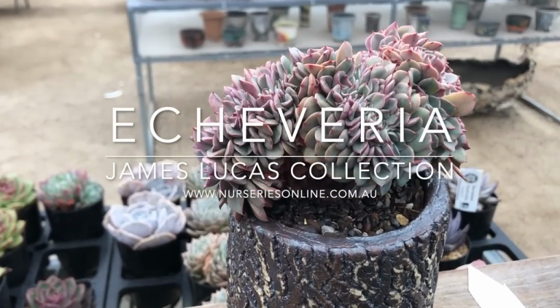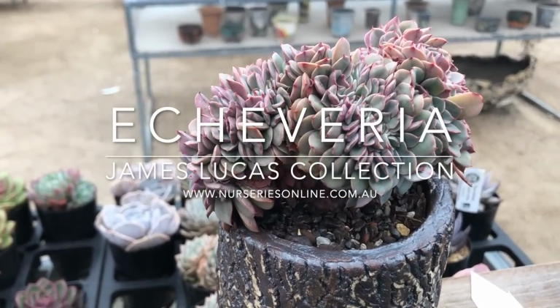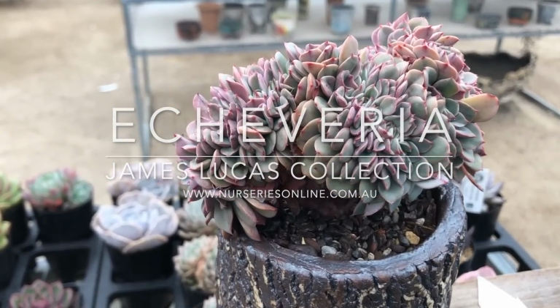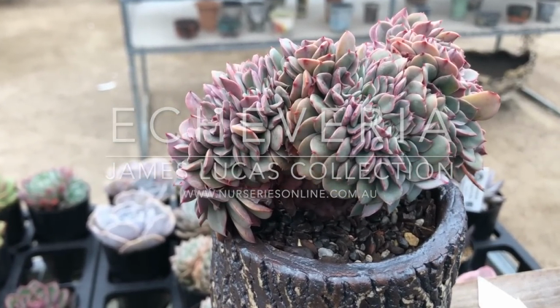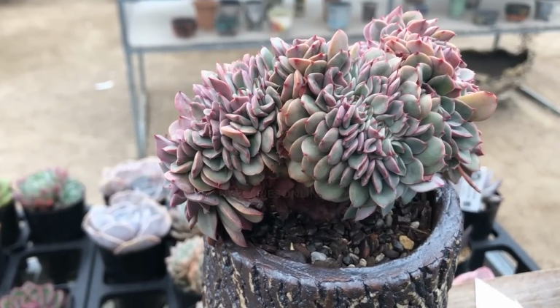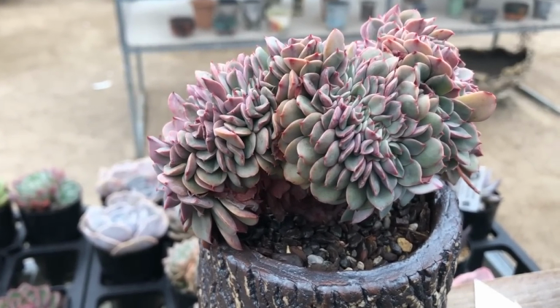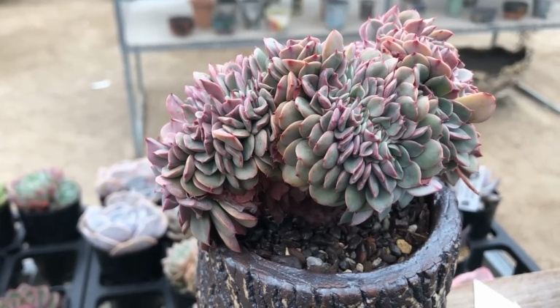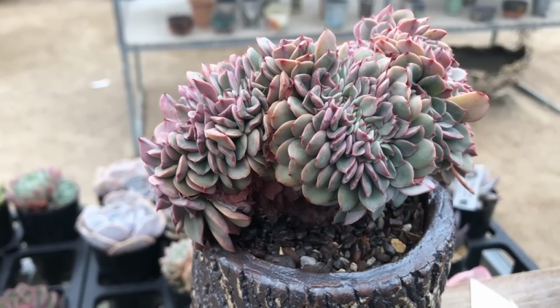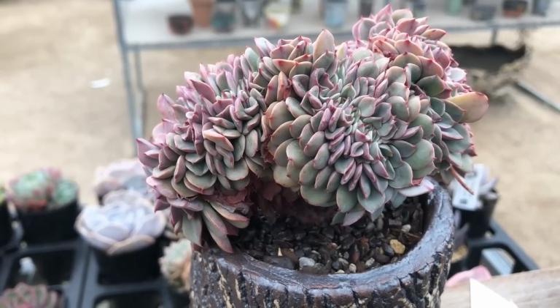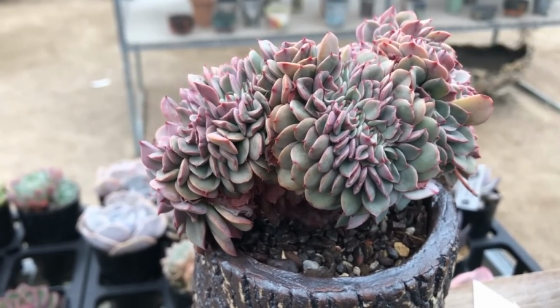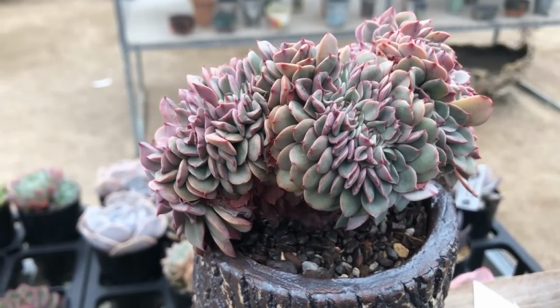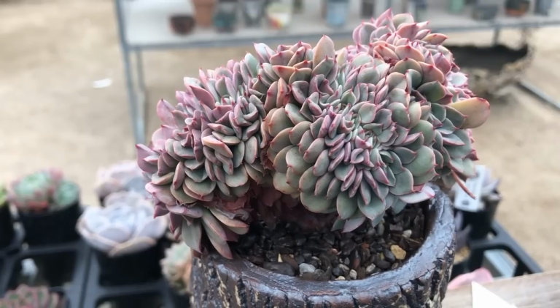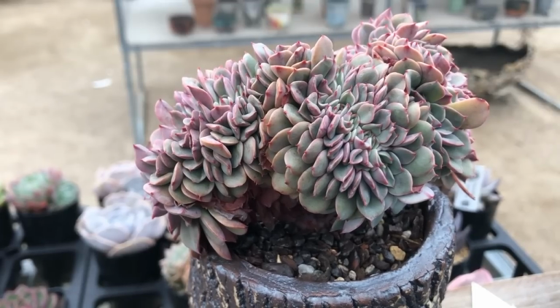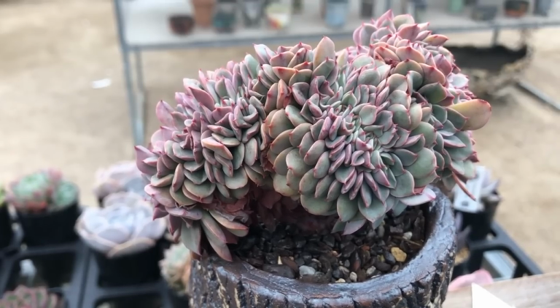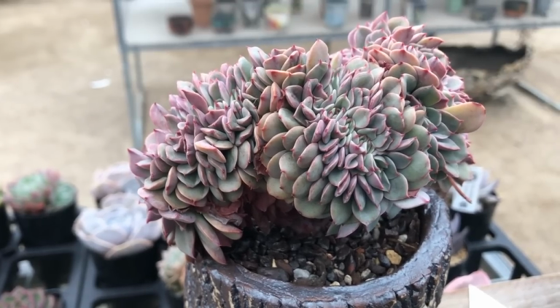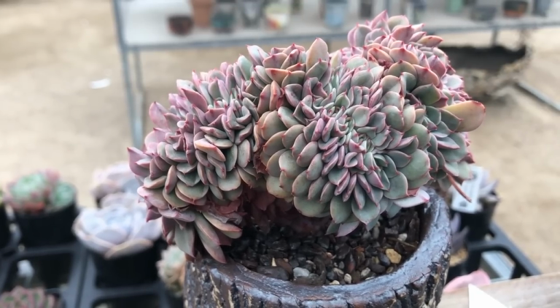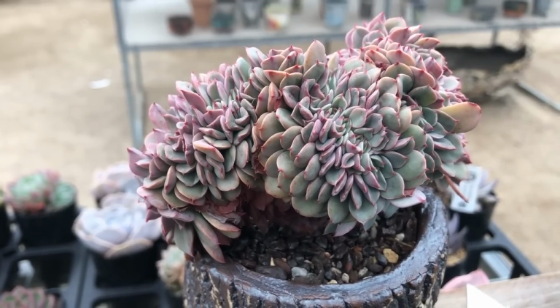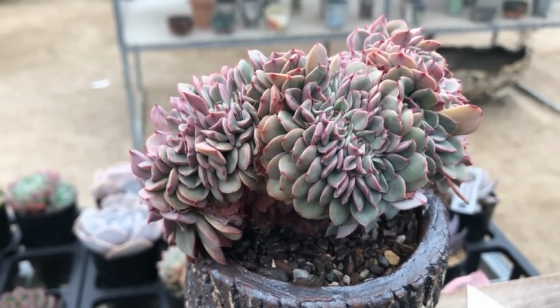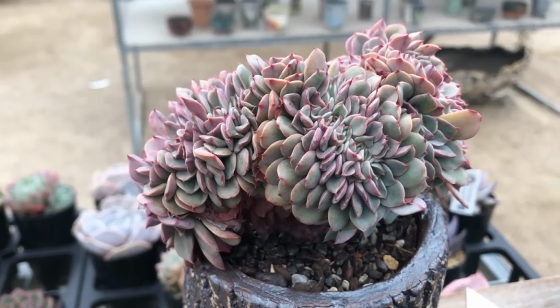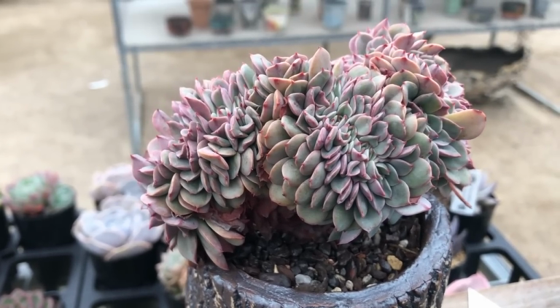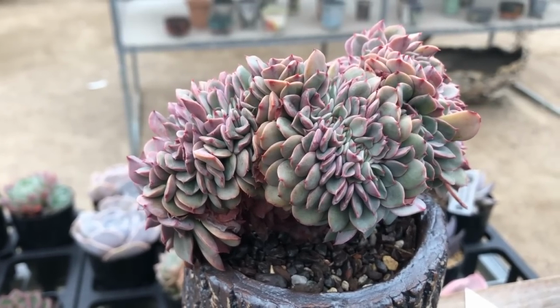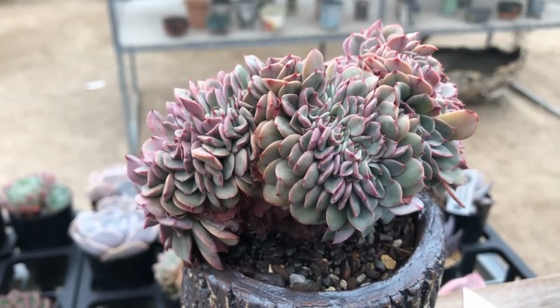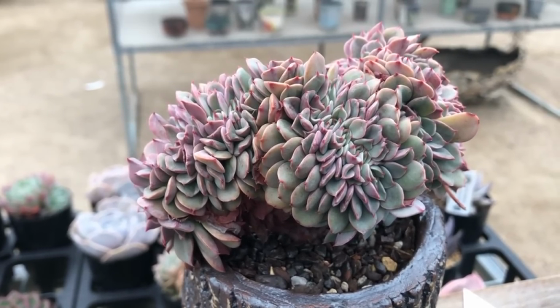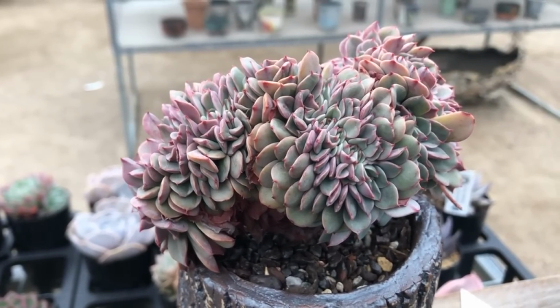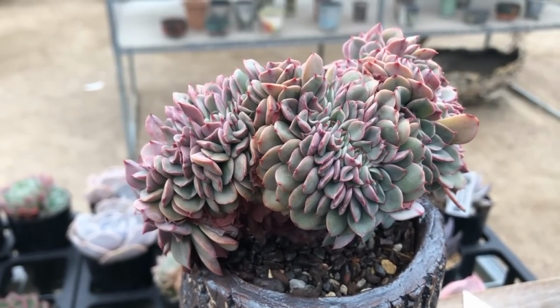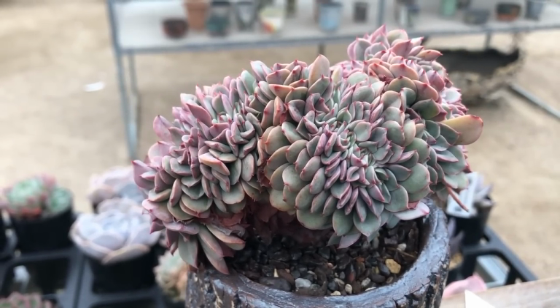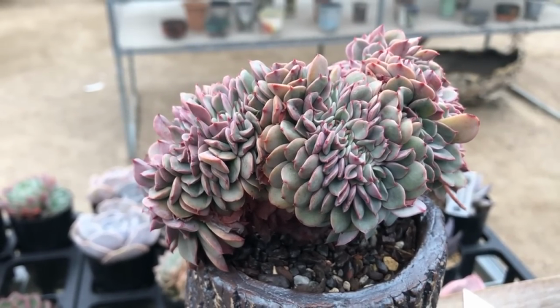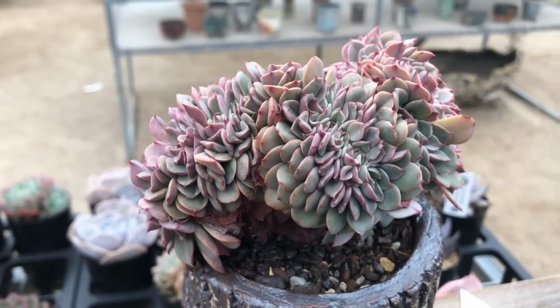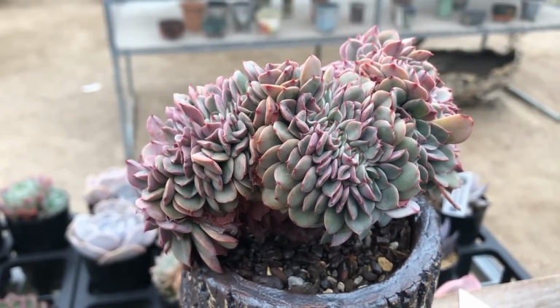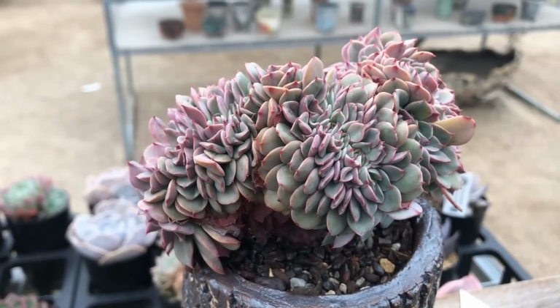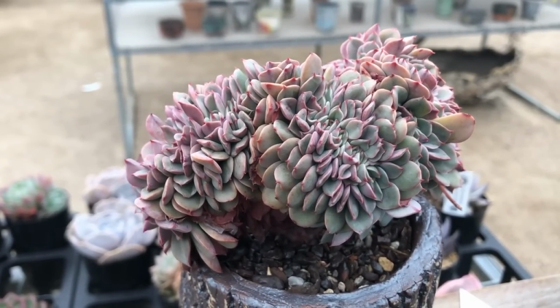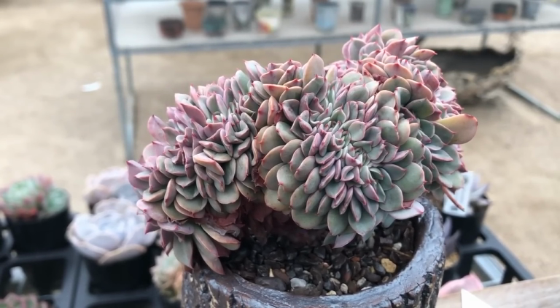This is a lovely crest — it is quite rare. It can only be asexually propagated, which means by cutting; they don't really work well from leaf at all.